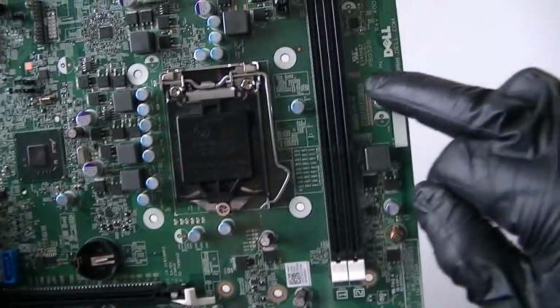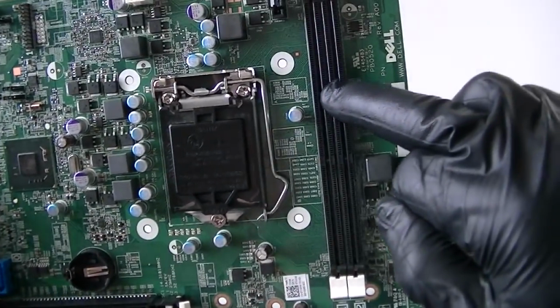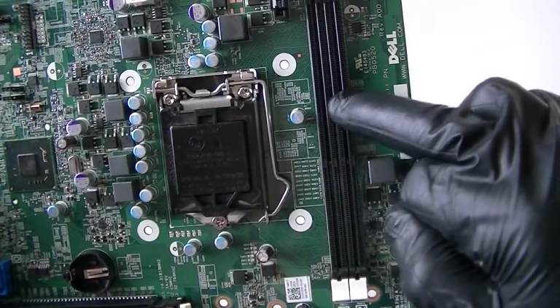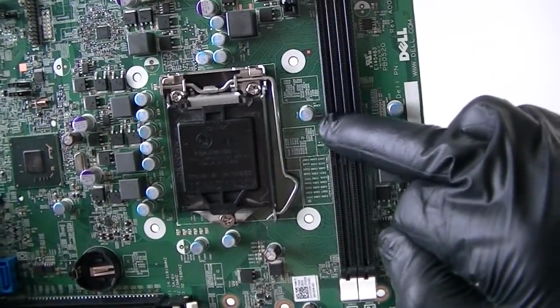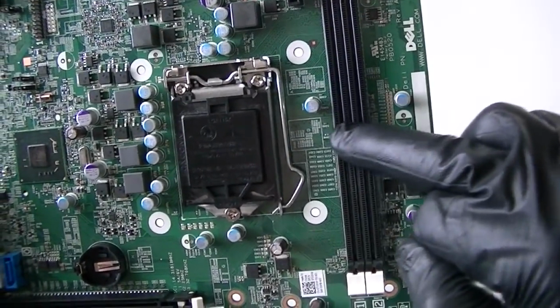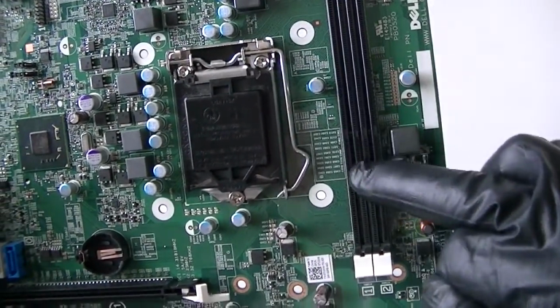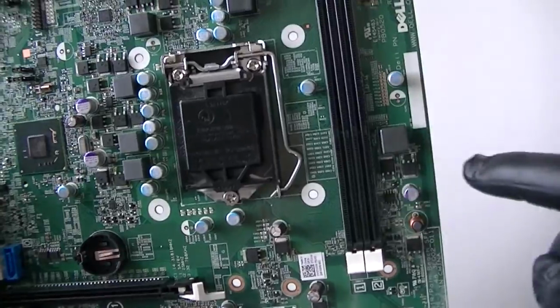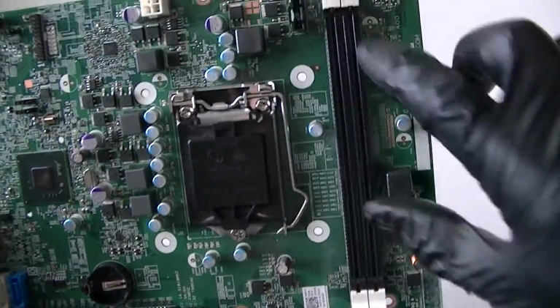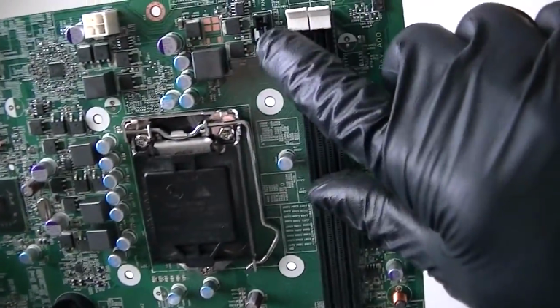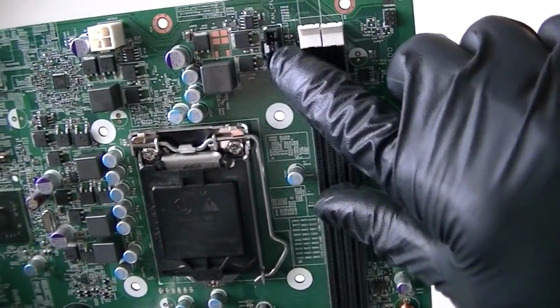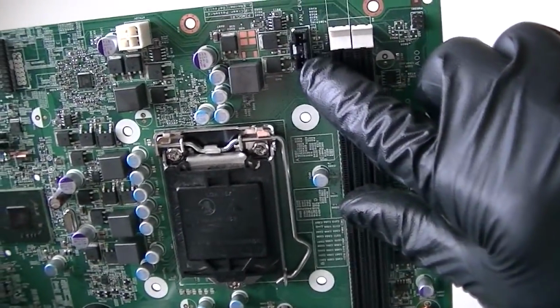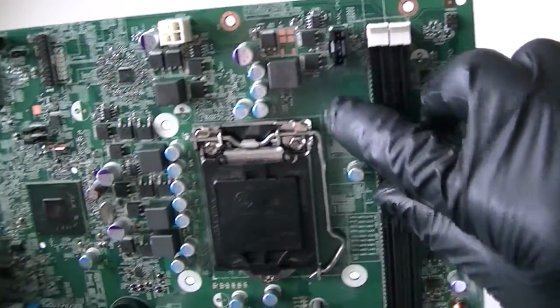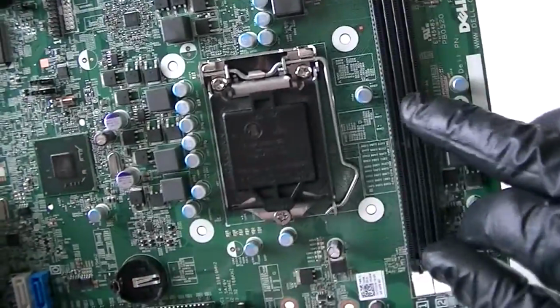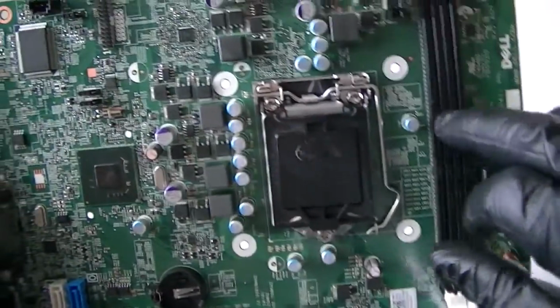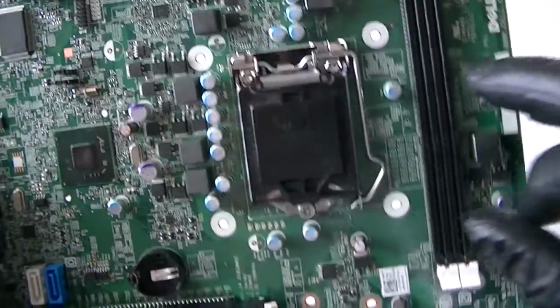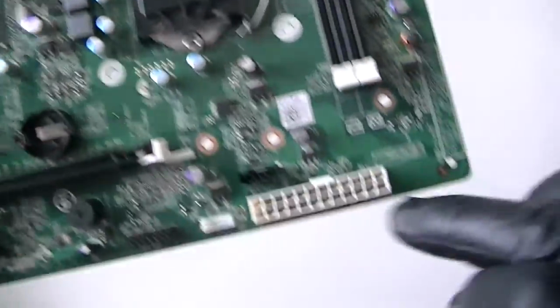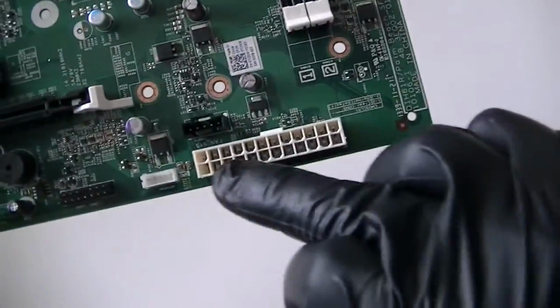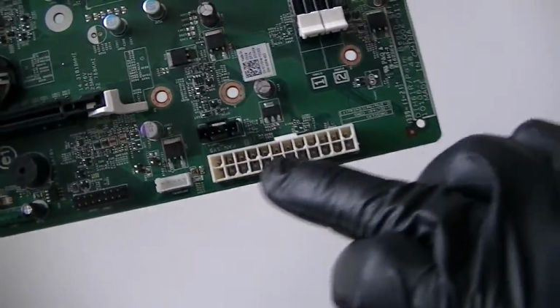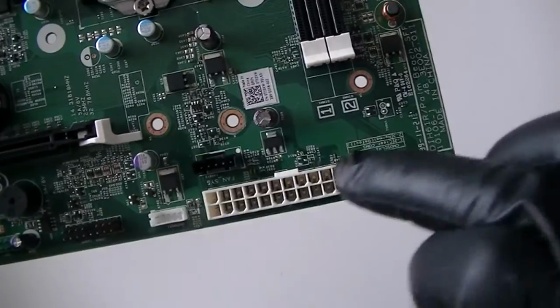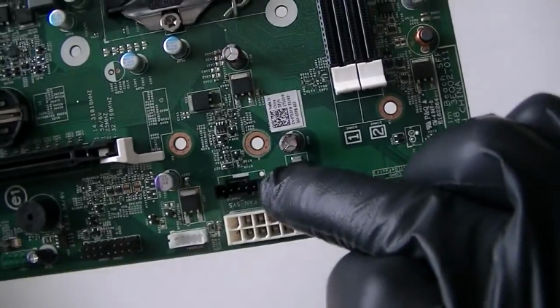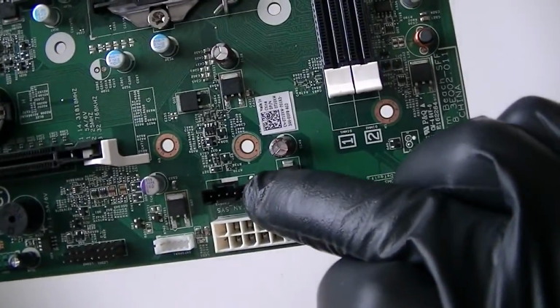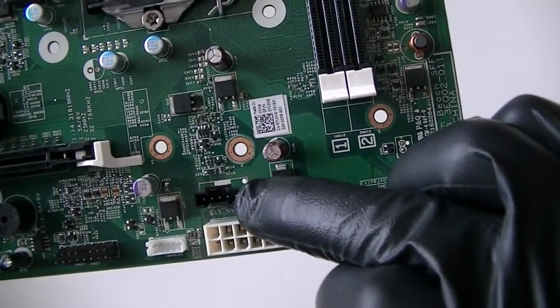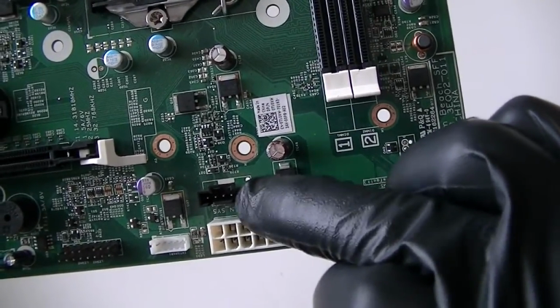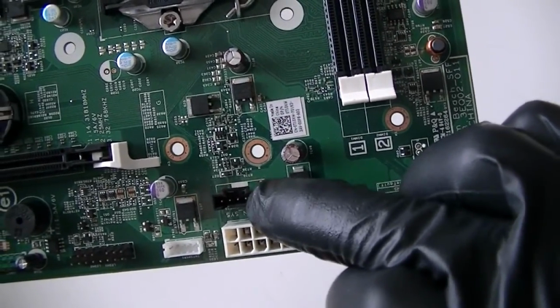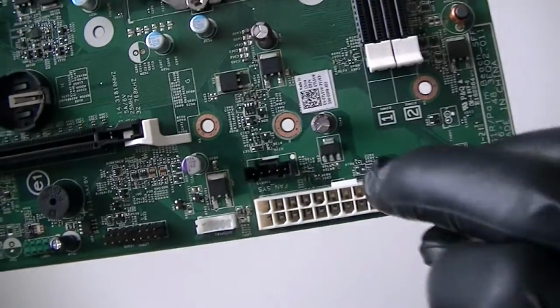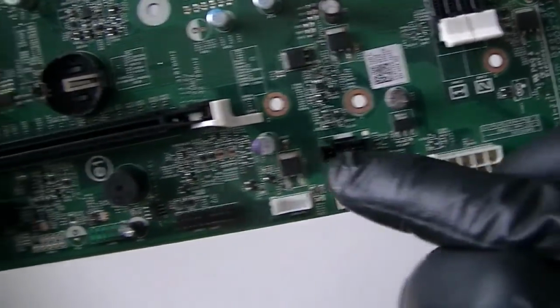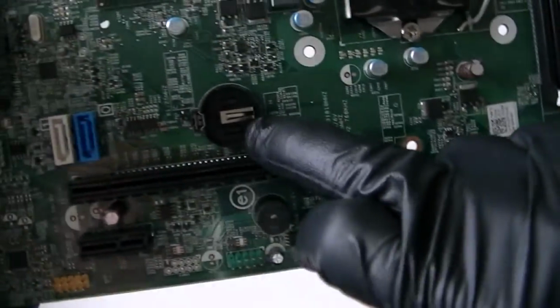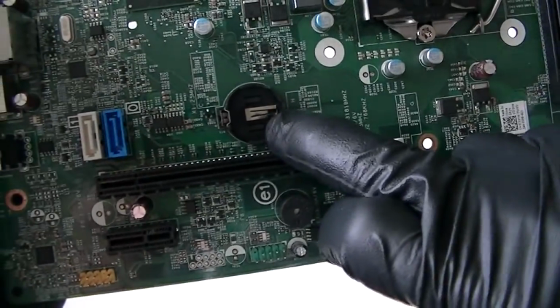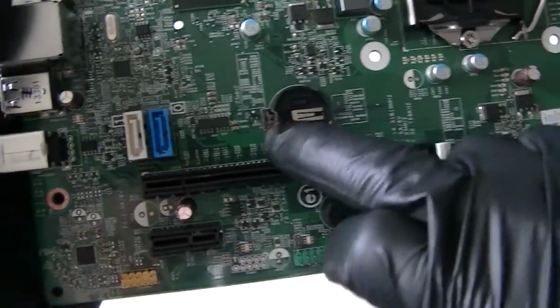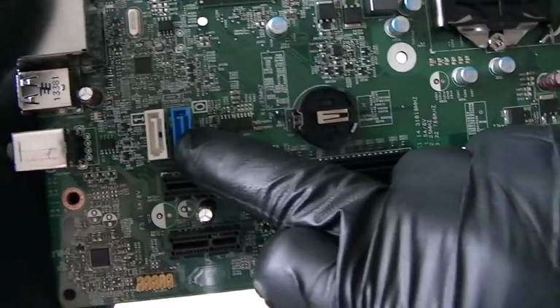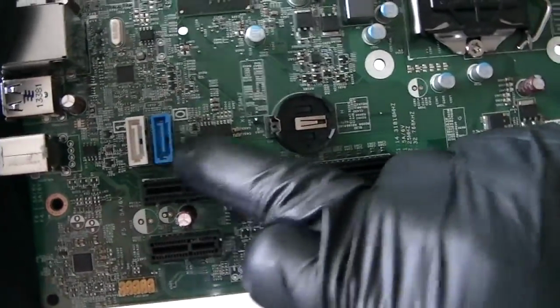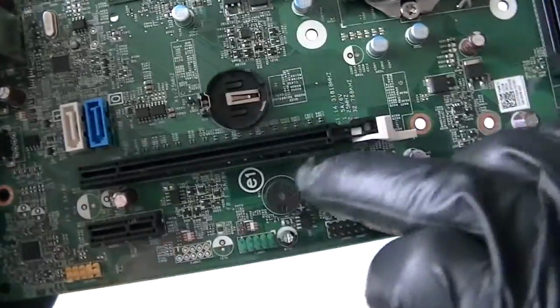Here's a DDR3, two memory slots right there. Here's a CPU fan header right there. Here's a 24-pin for the power. This is the system rear fan header right there. Here's a battery socket right there, and two SATA connectors right there.